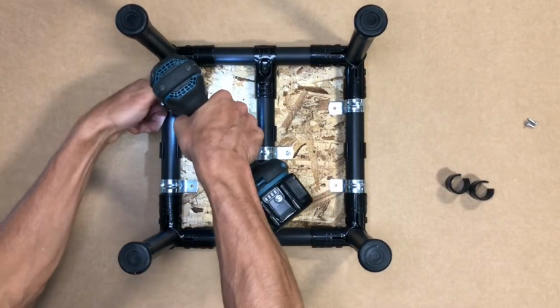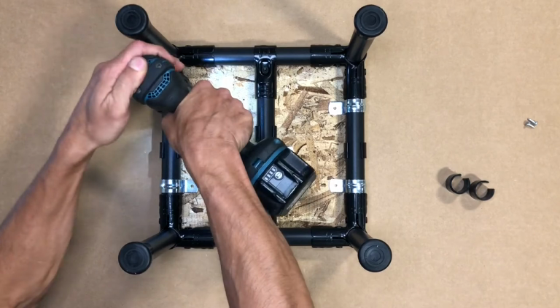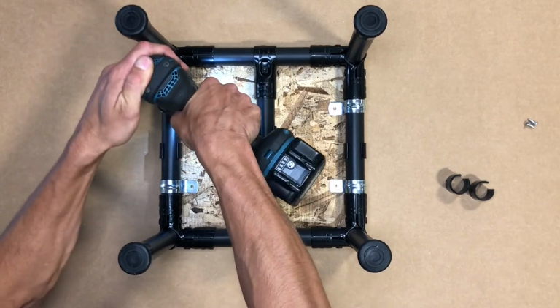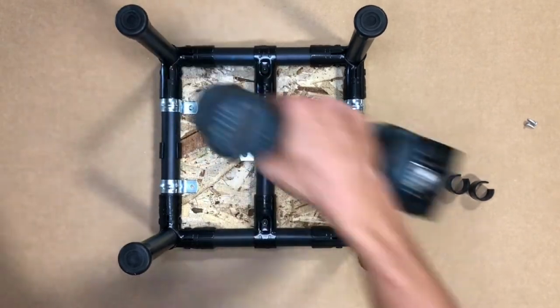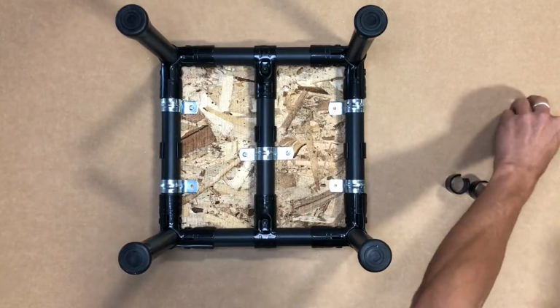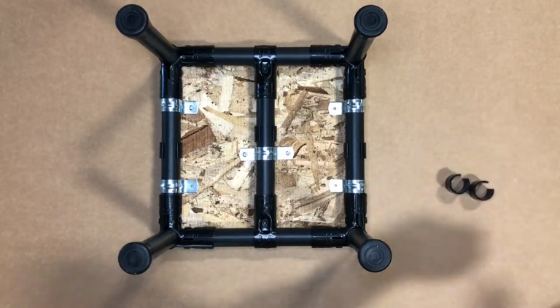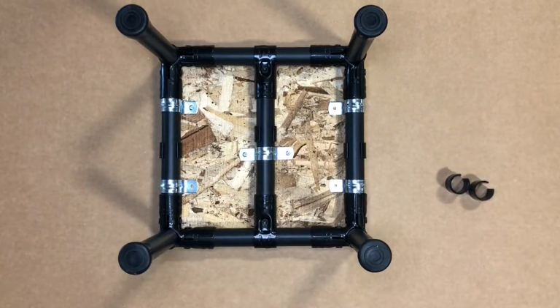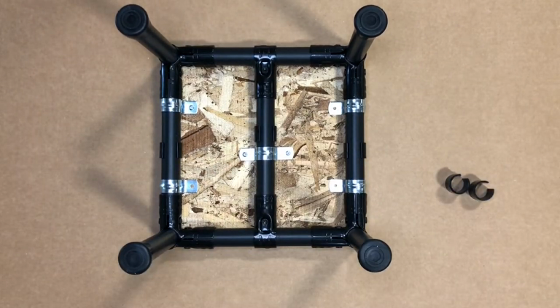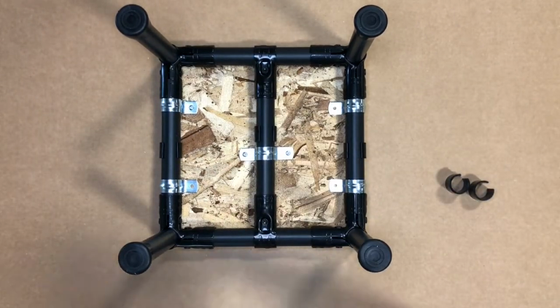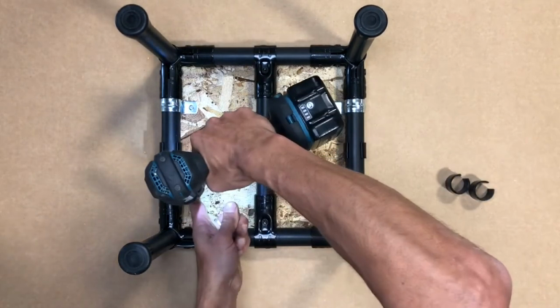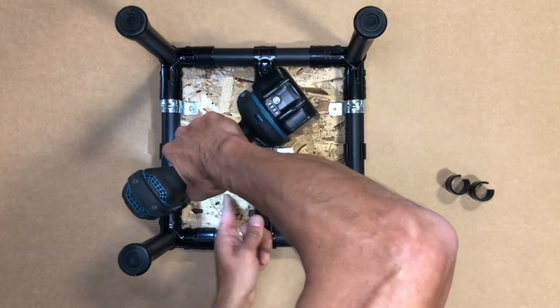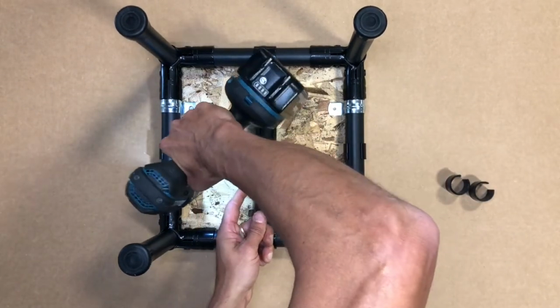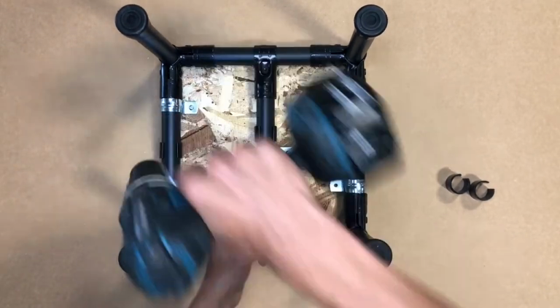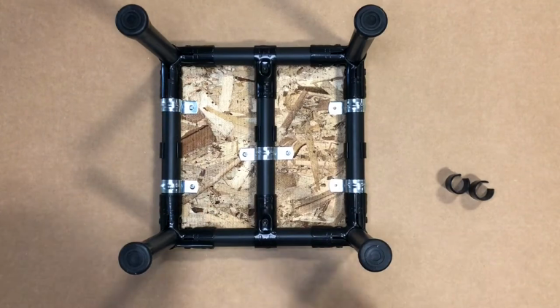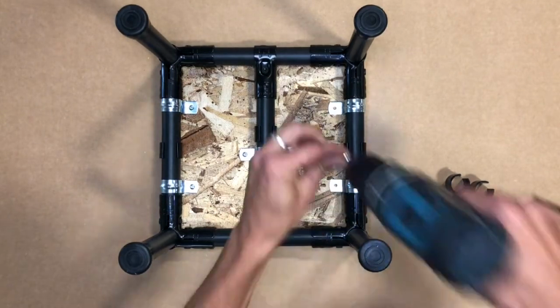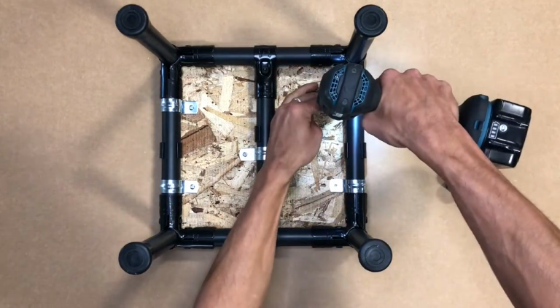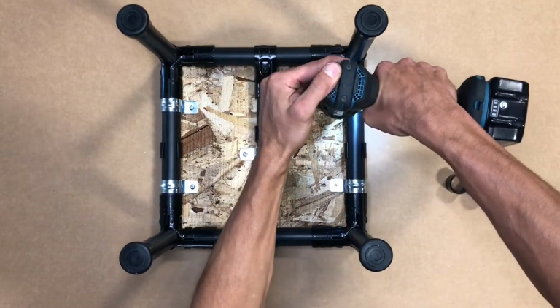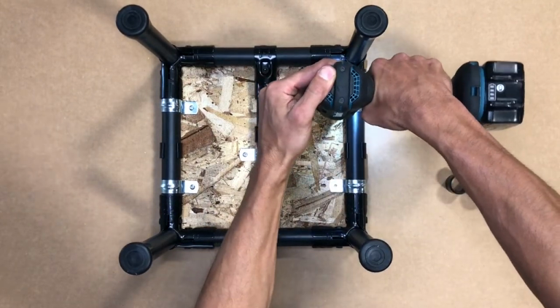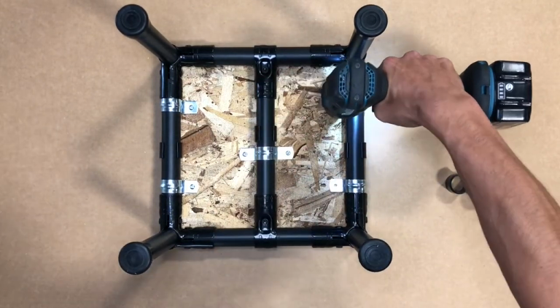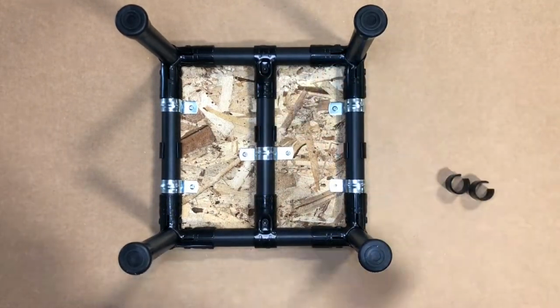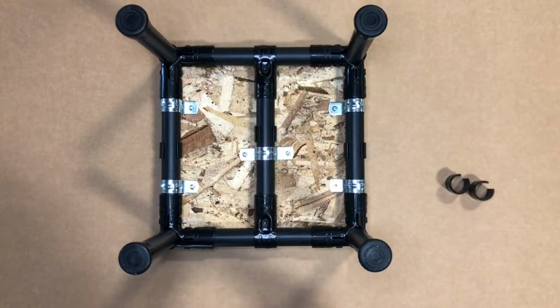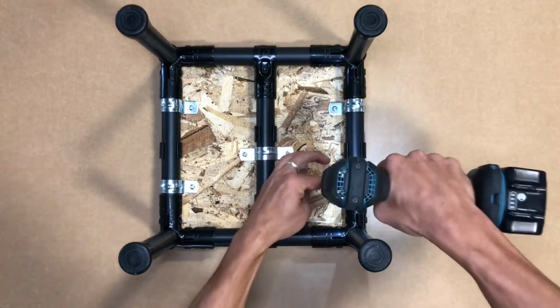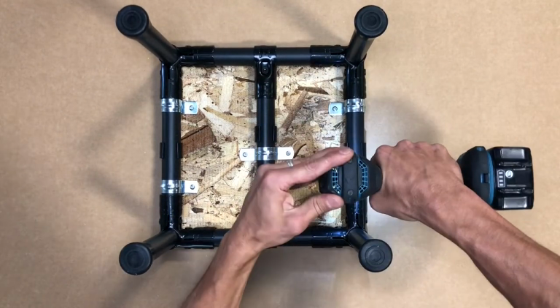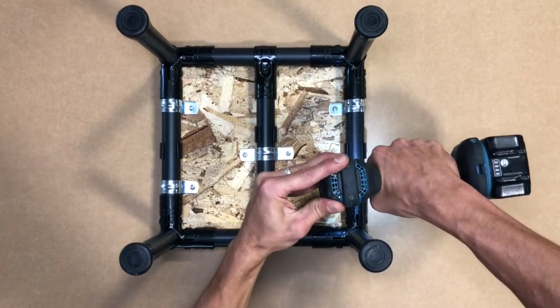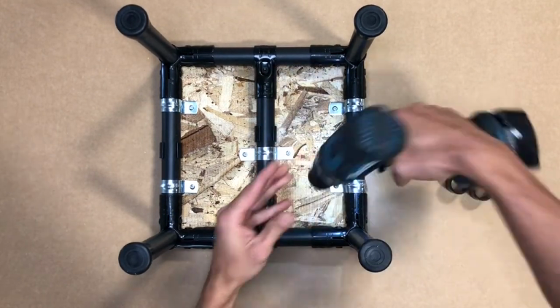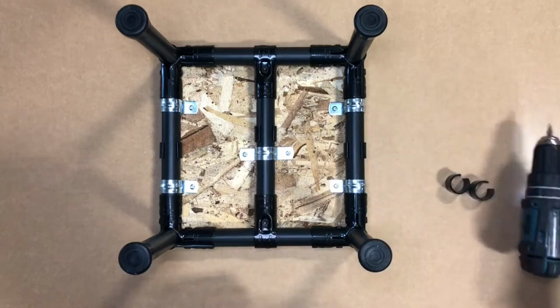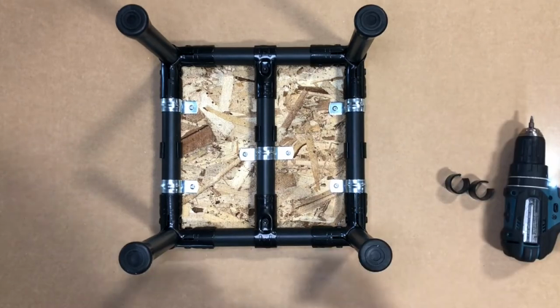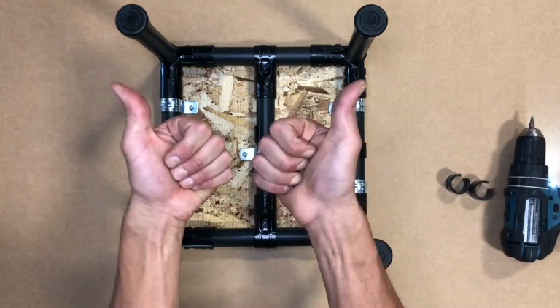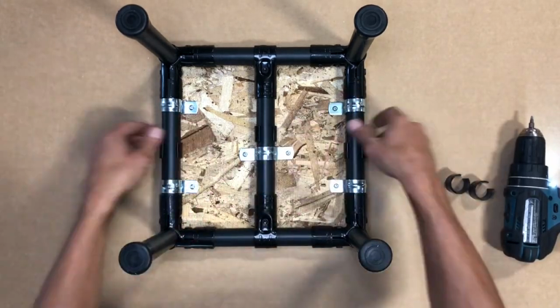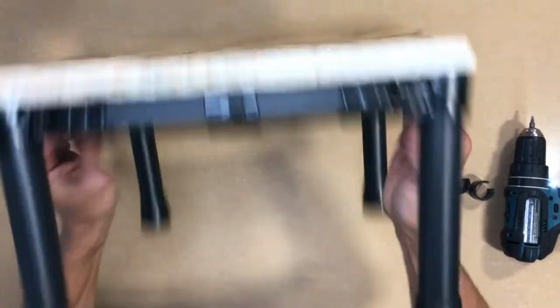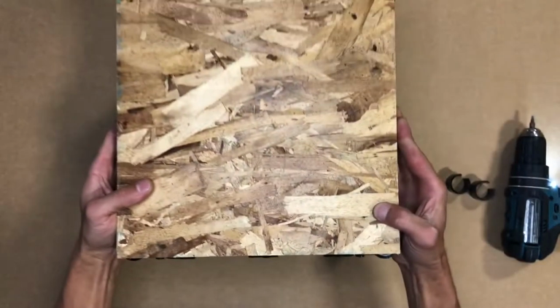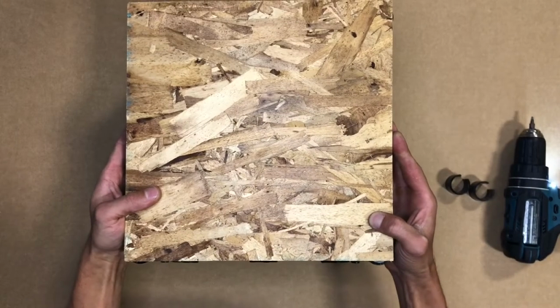Use as many or as little AO shims as you may need, as well as the AOEMT1 and AOEMT2 to secure the structure to your surface. Click on the description below to find the links for all the accessories used in this video.